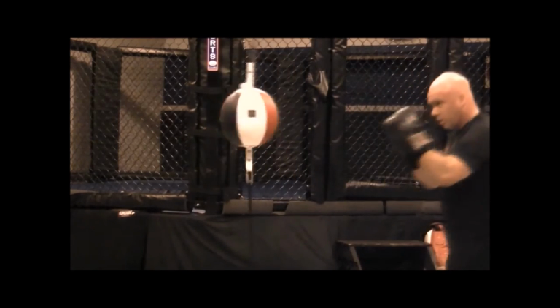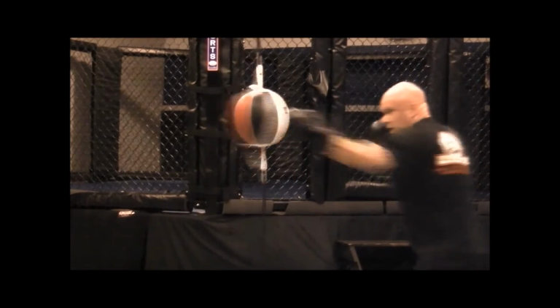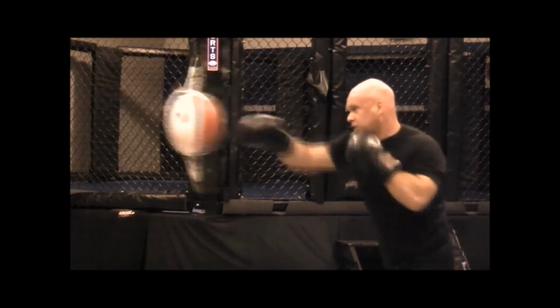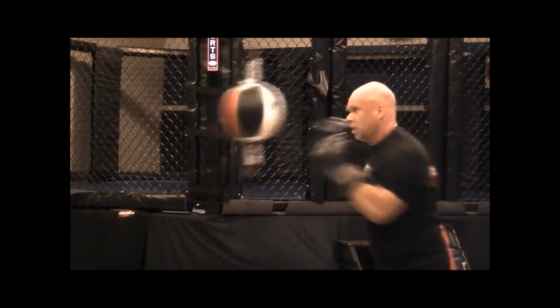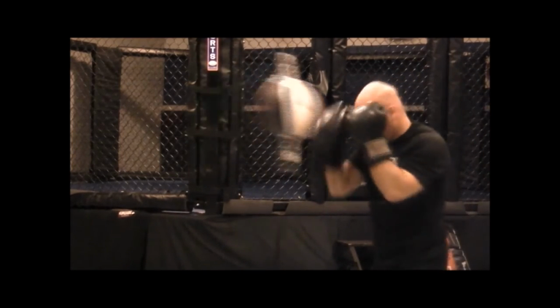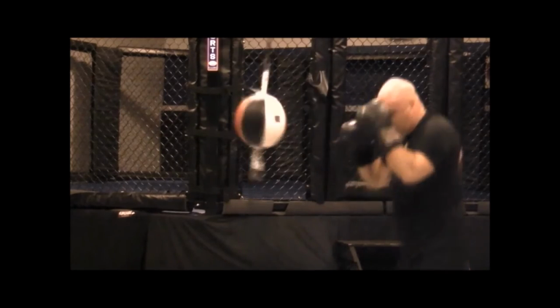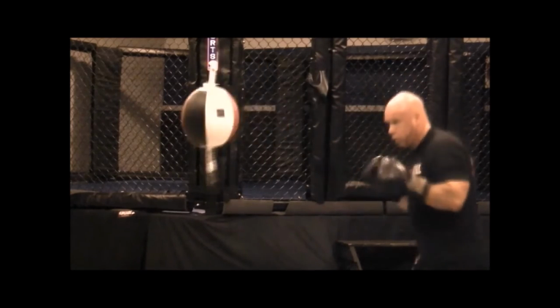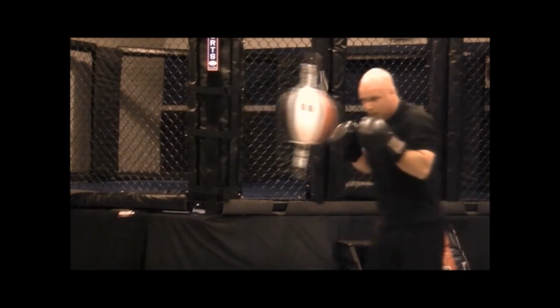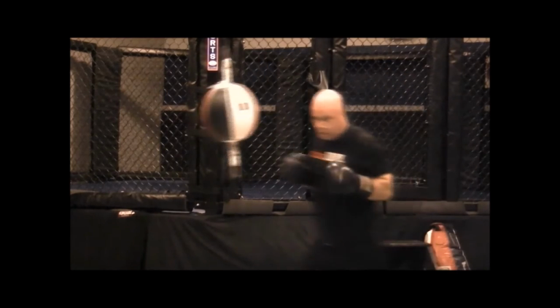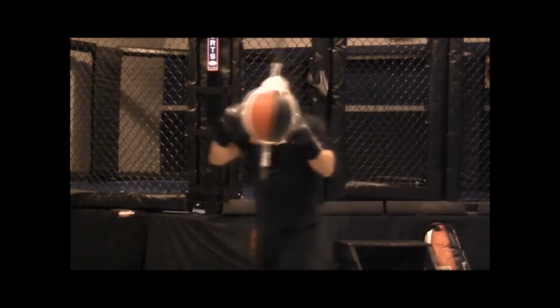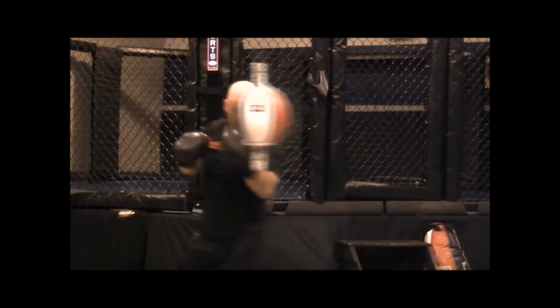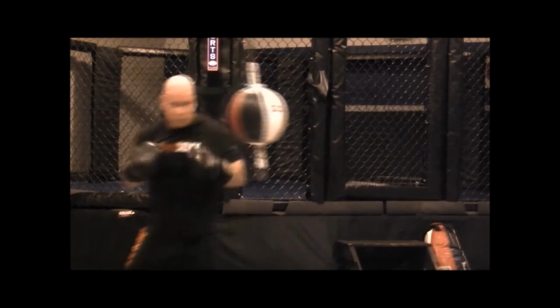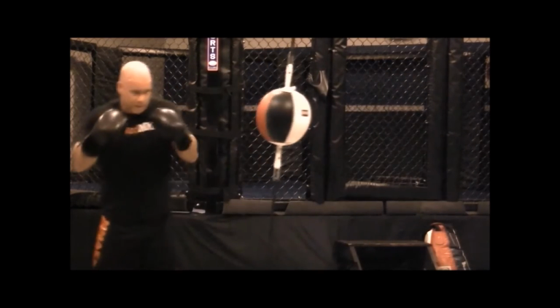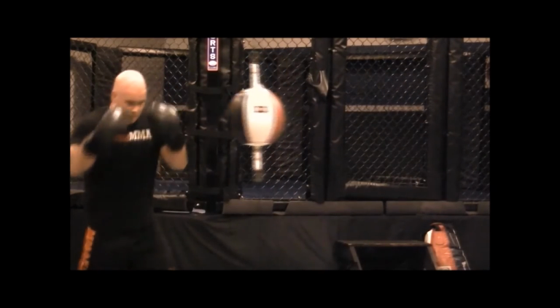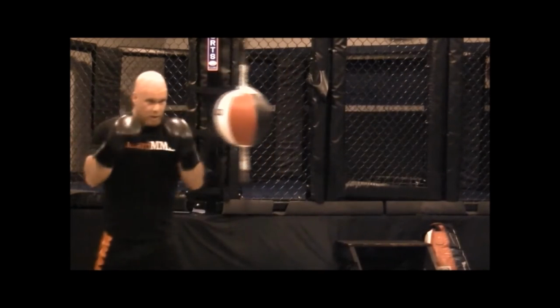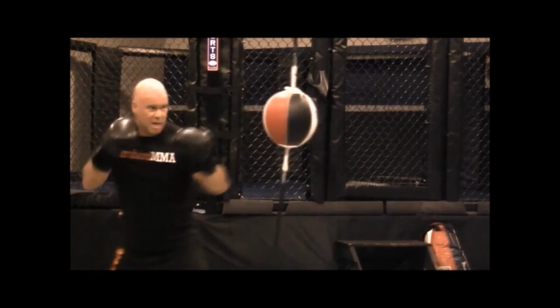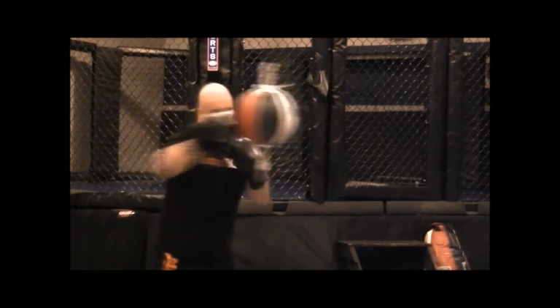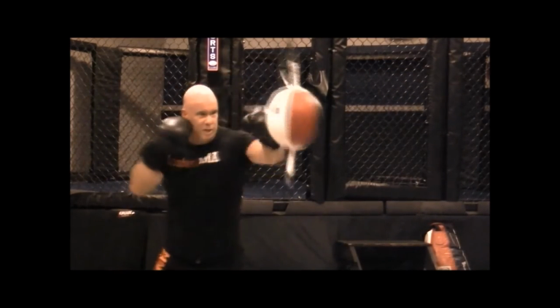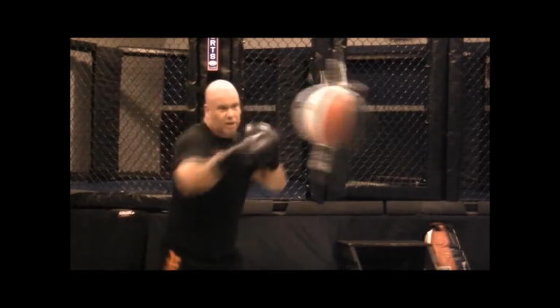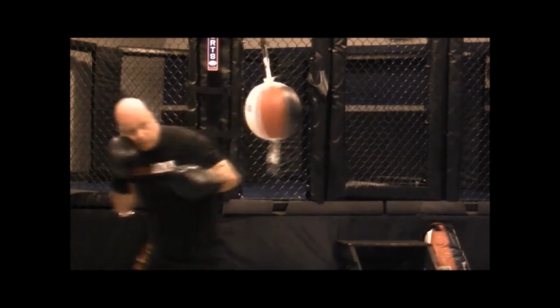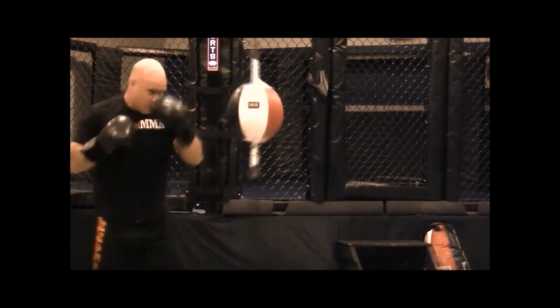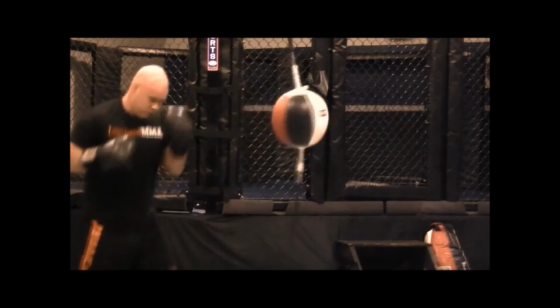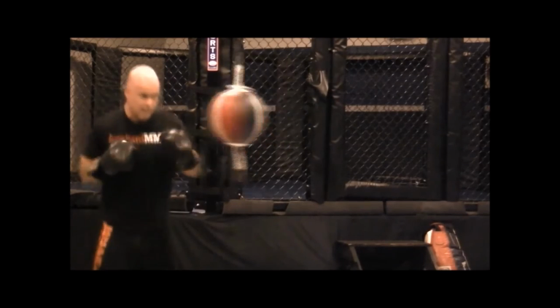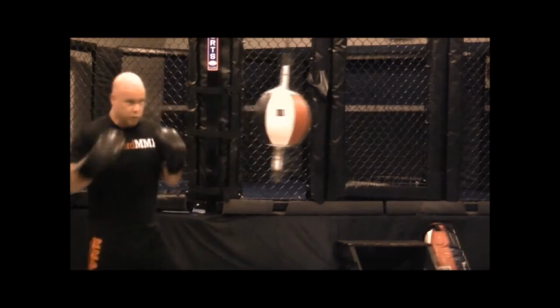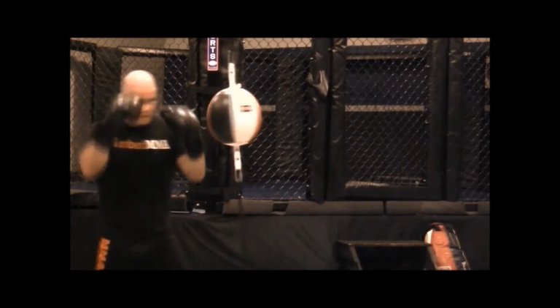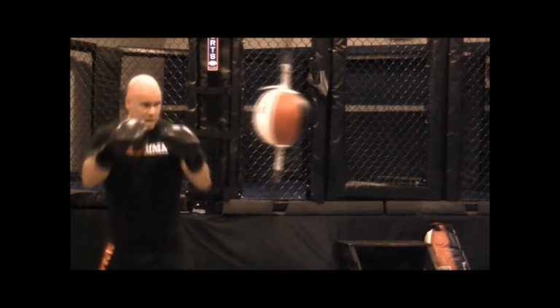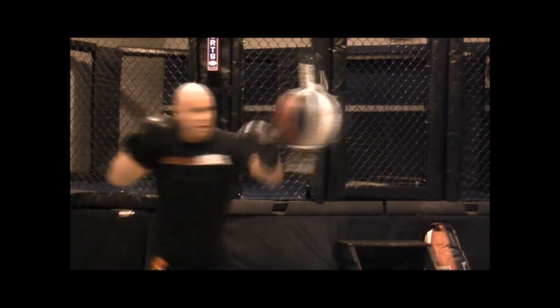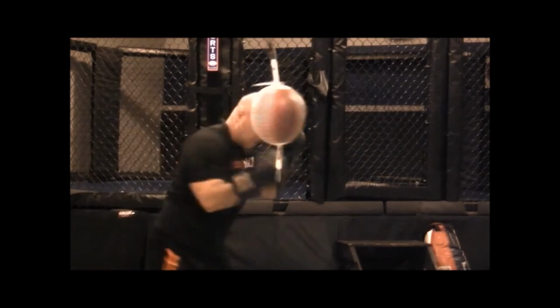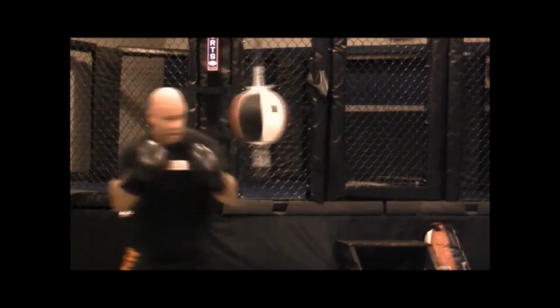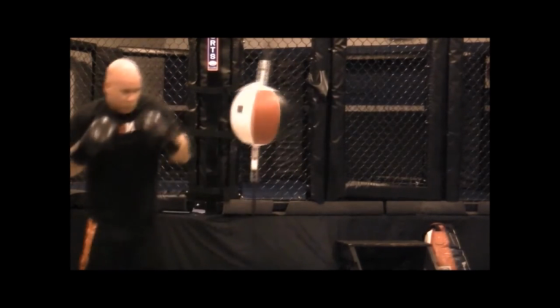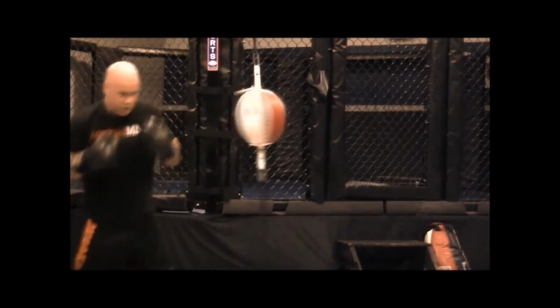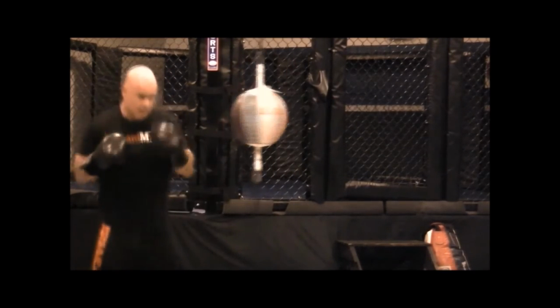Again, you can start with the lead hand jab or the rear hand cross to initiate the combination, keeping everything straight and working in combinations of two to five punches.